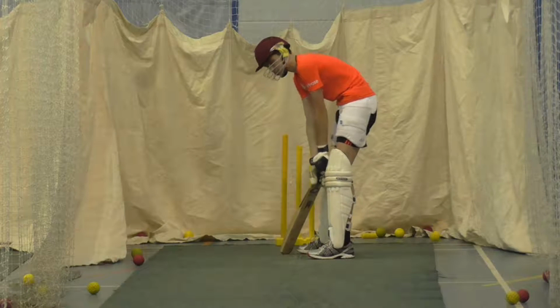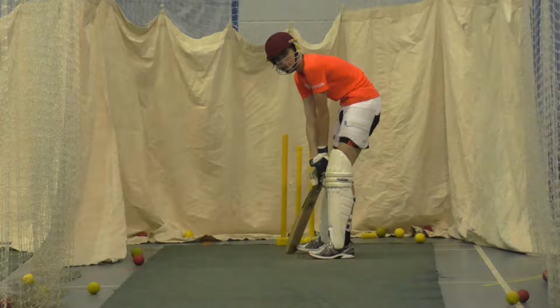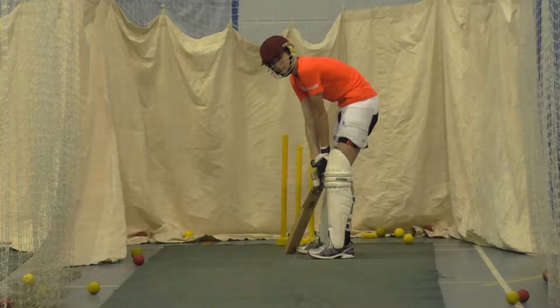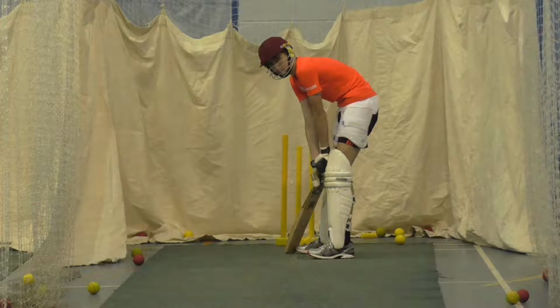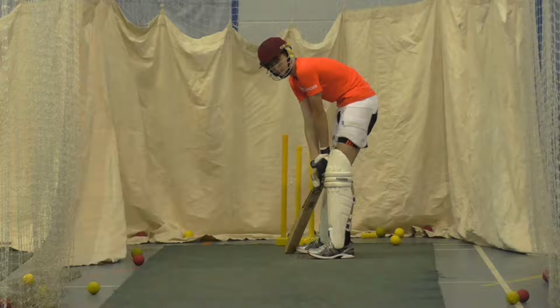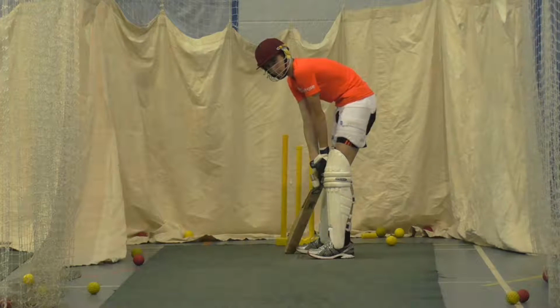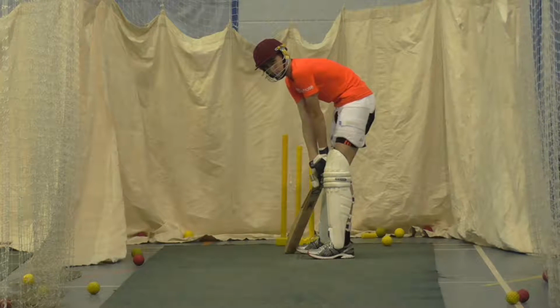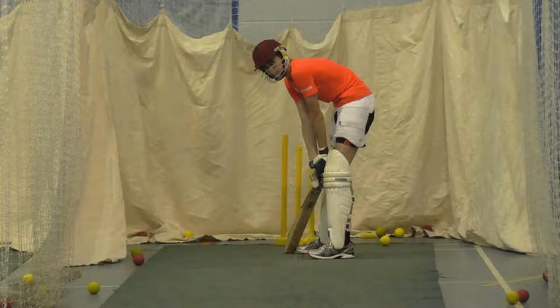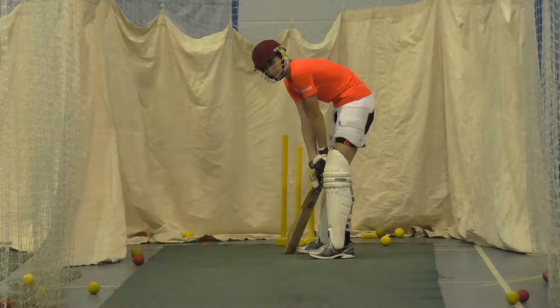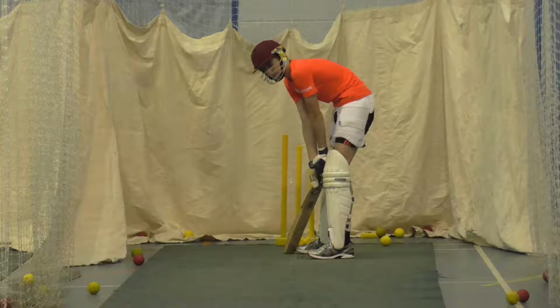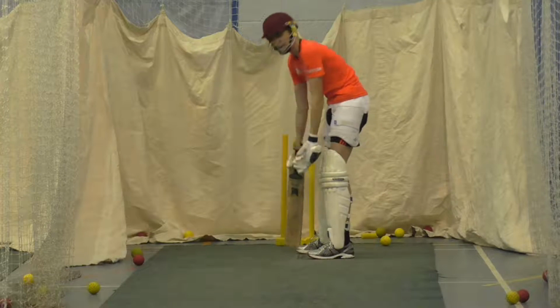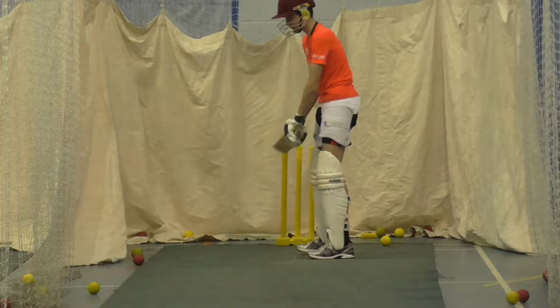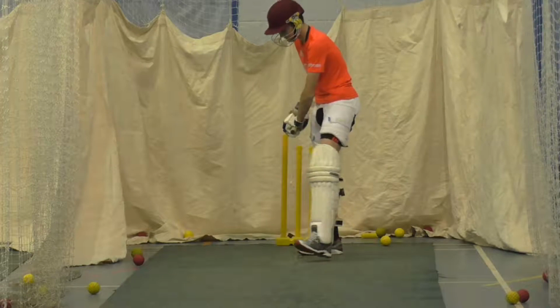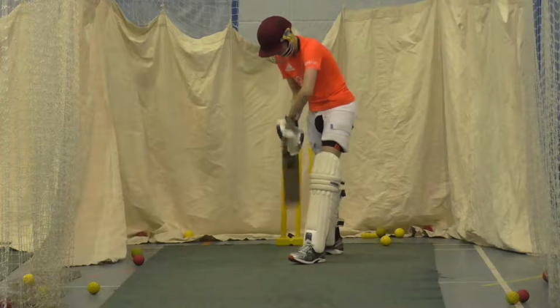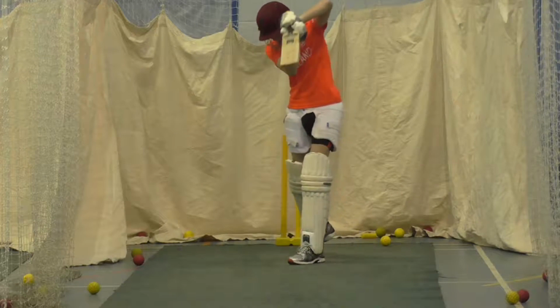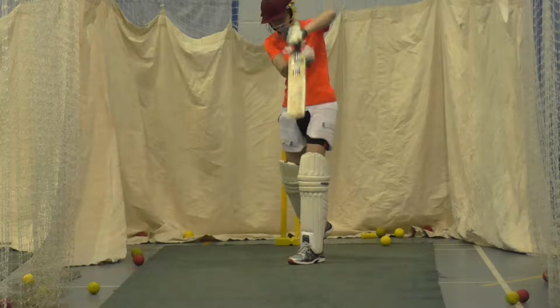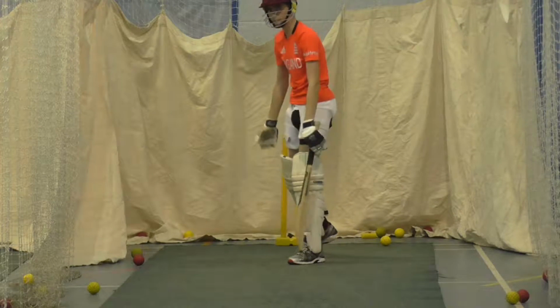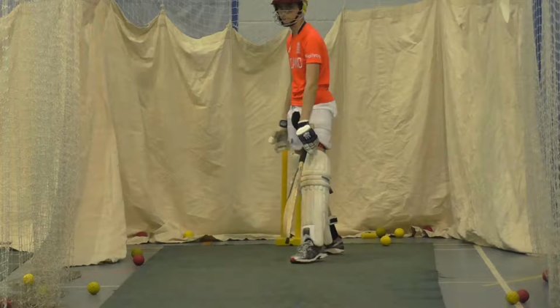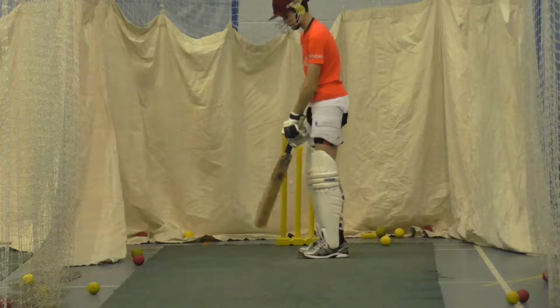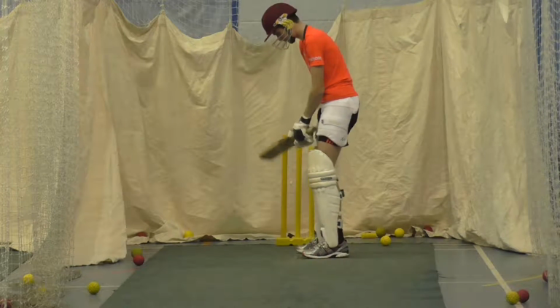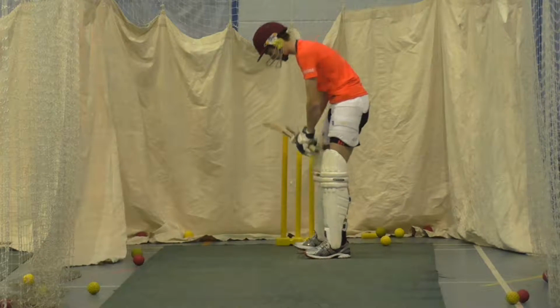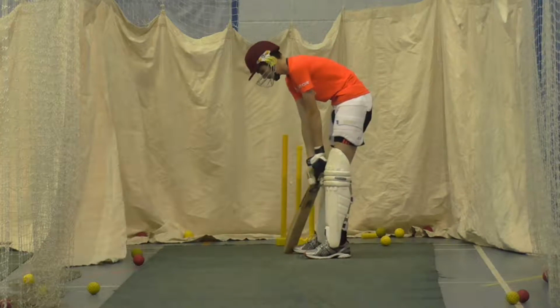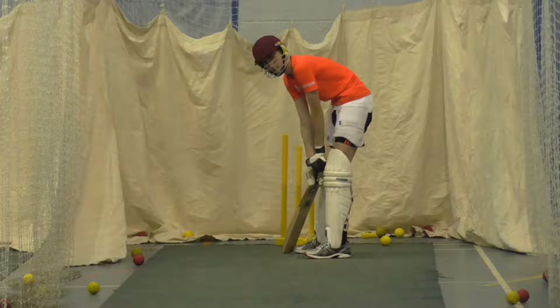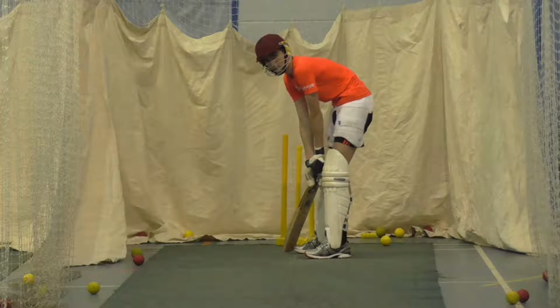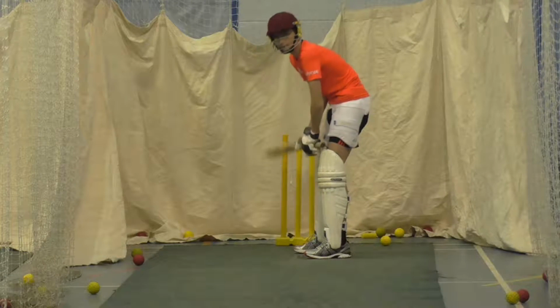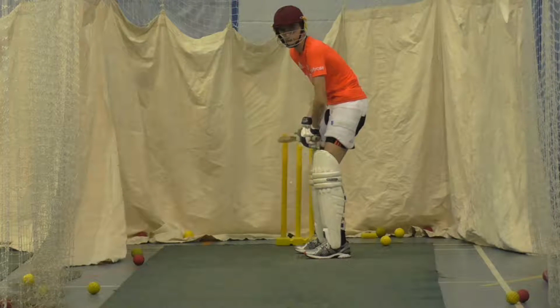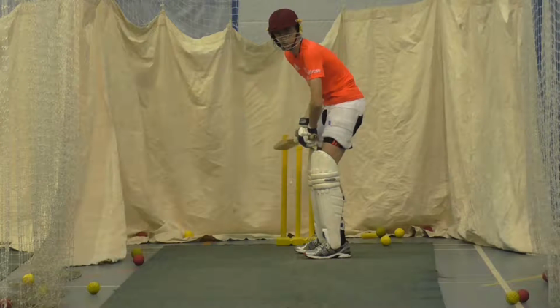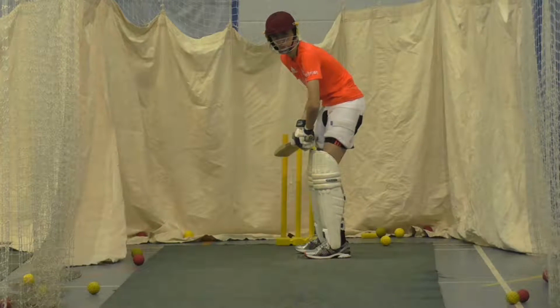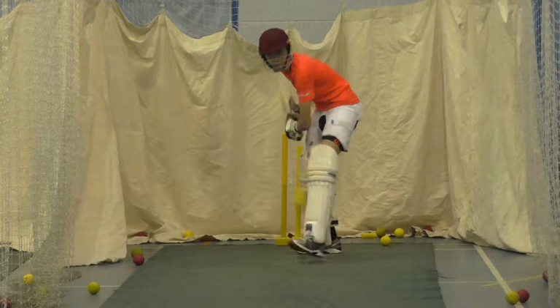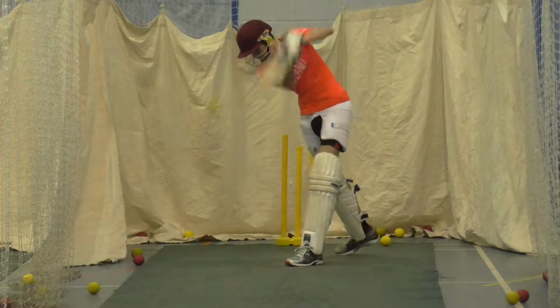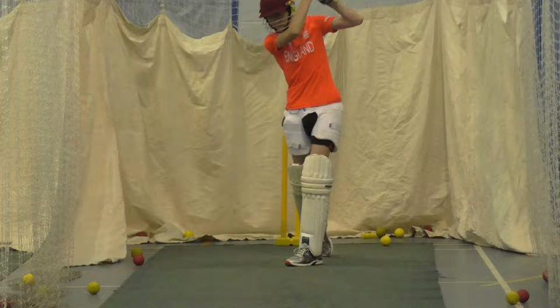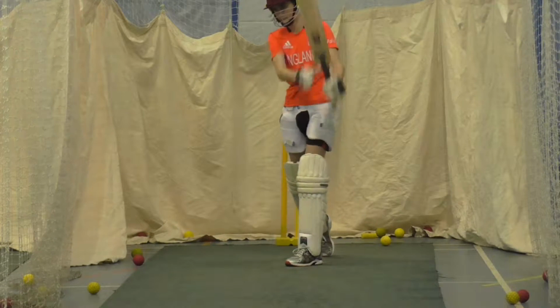Right Pat, show me a straight drive with a high left elbow. Just show me one. Yeah, well let's see you do it then. Come on, get that elbow high. Lovely and high. Better.